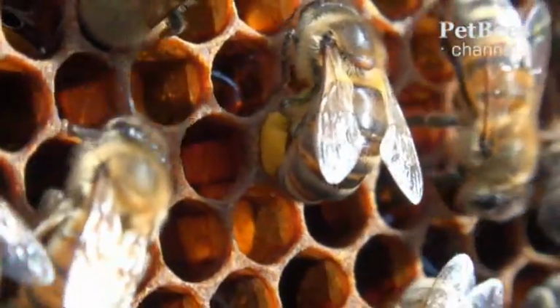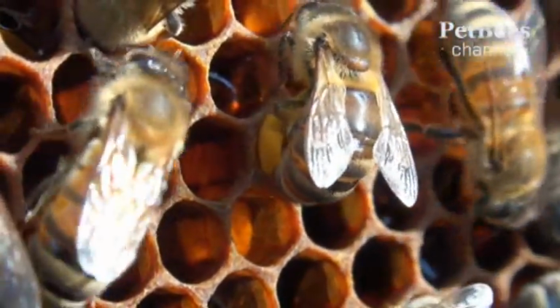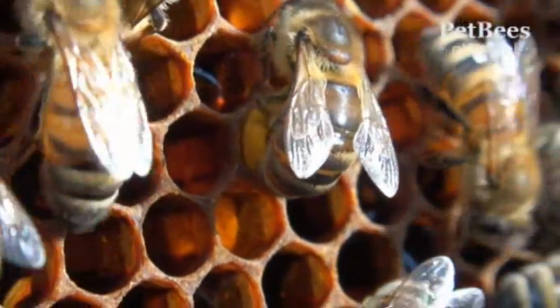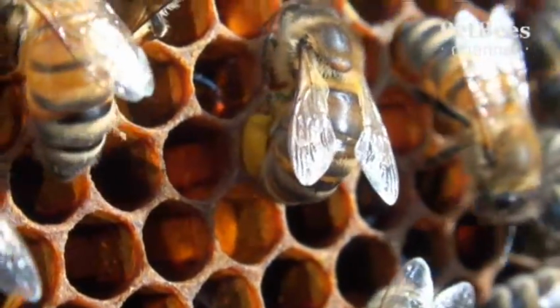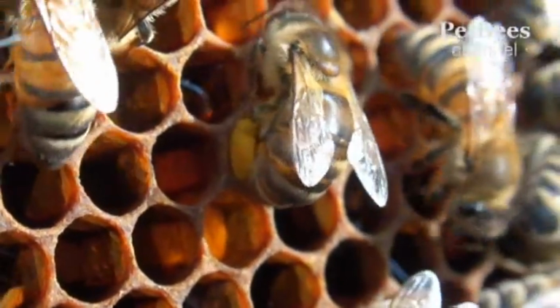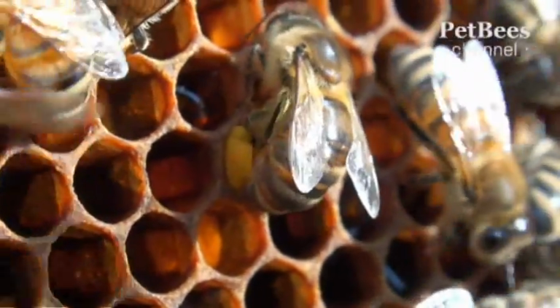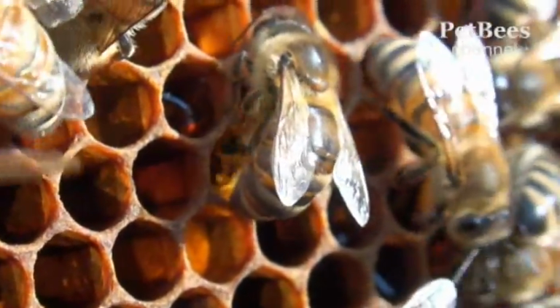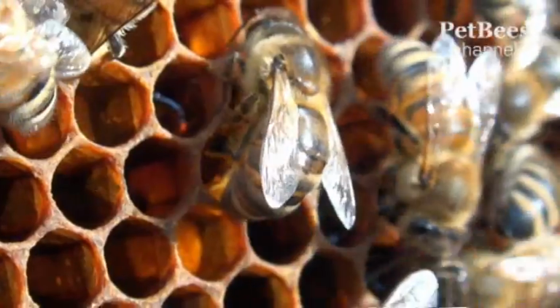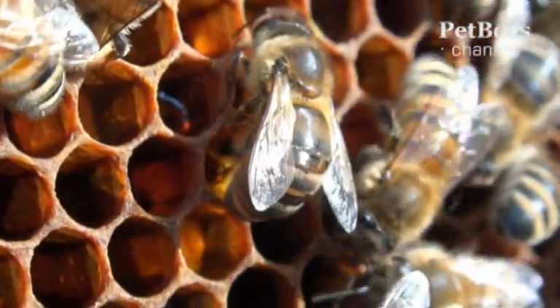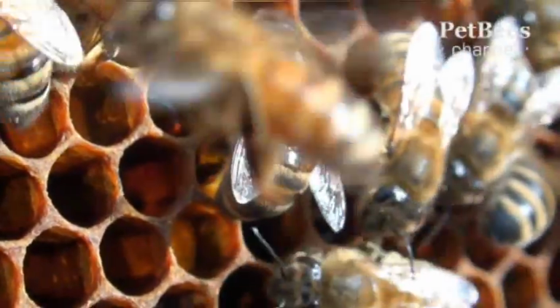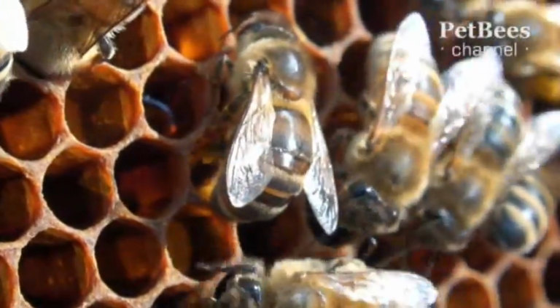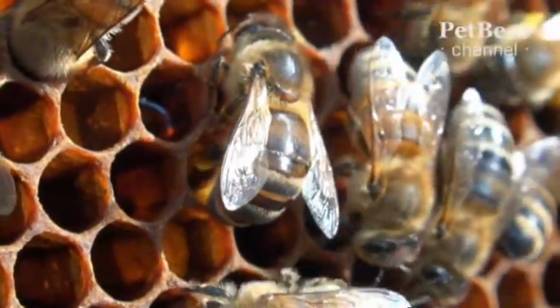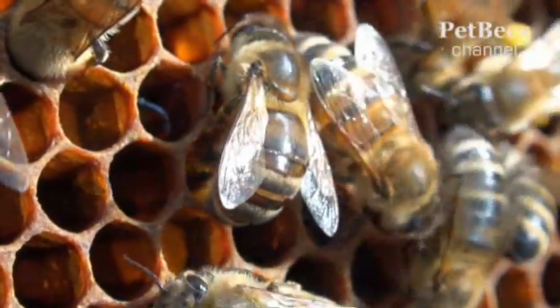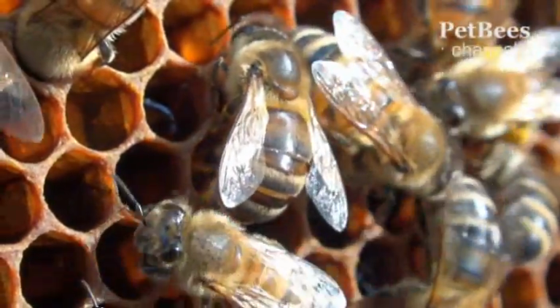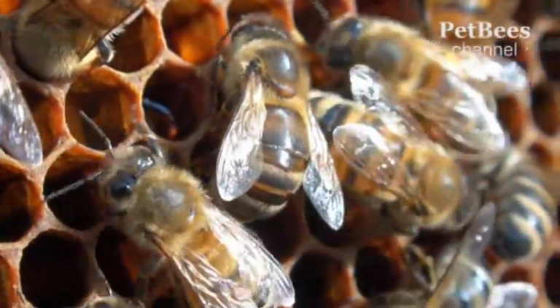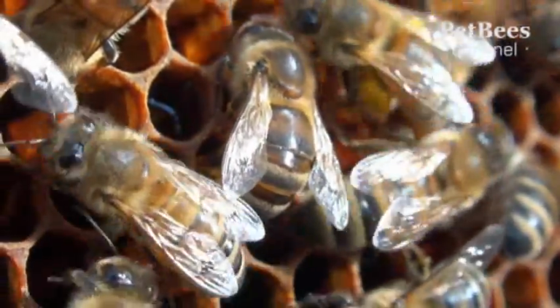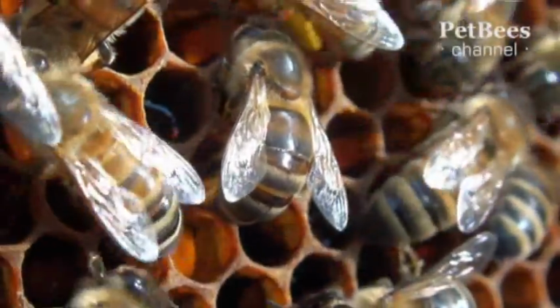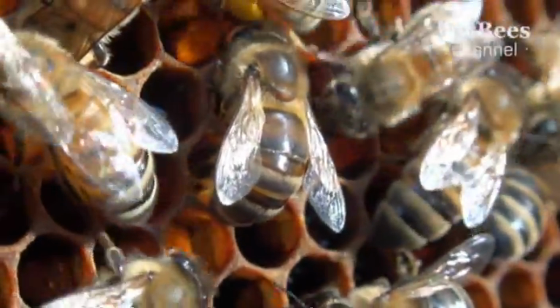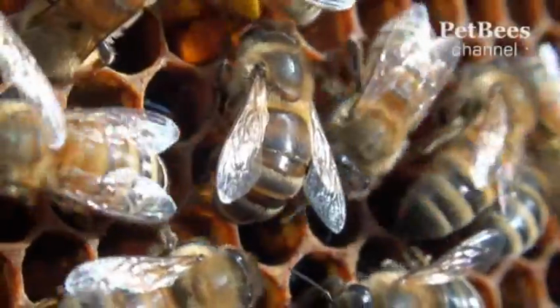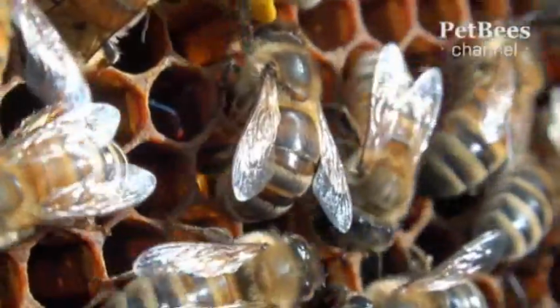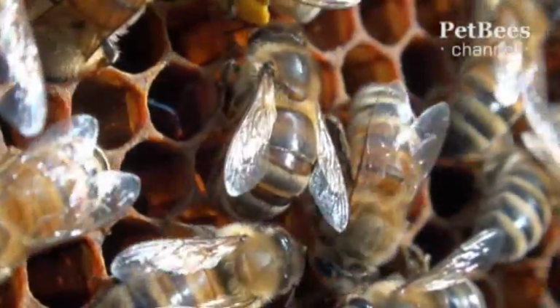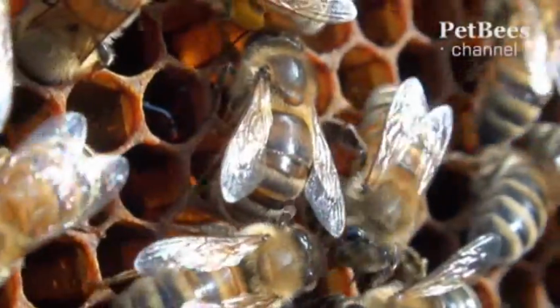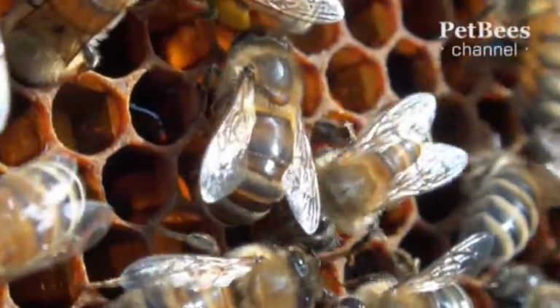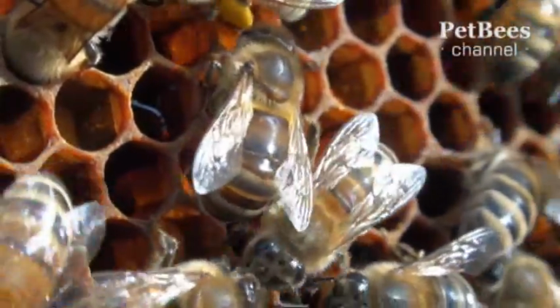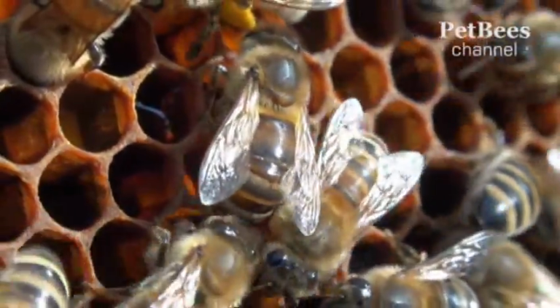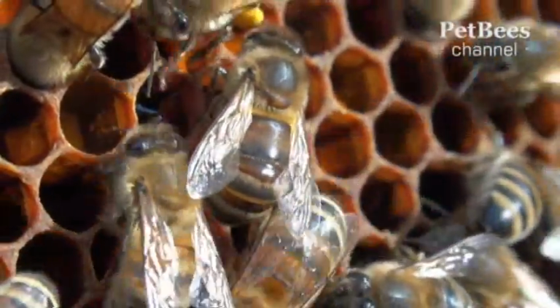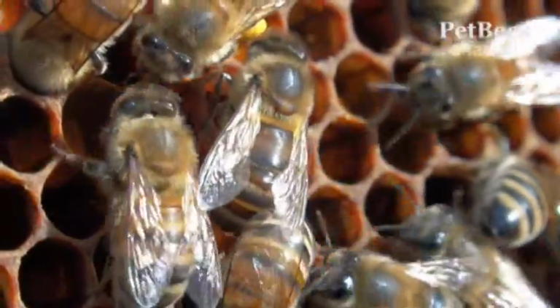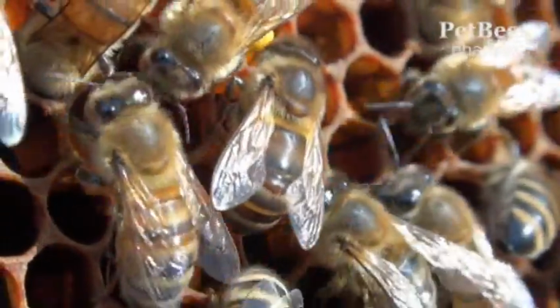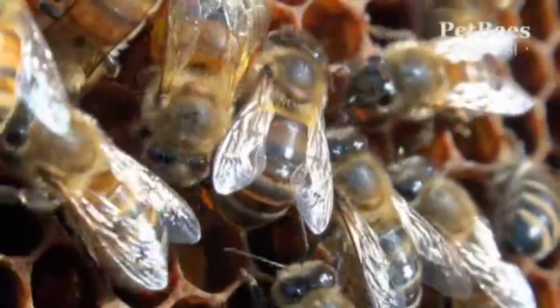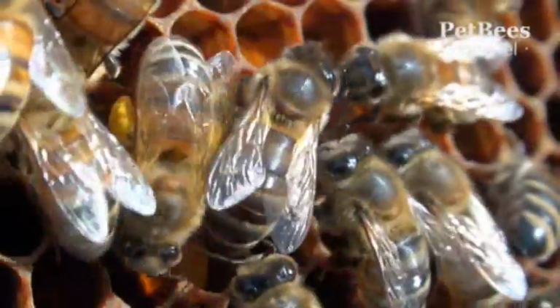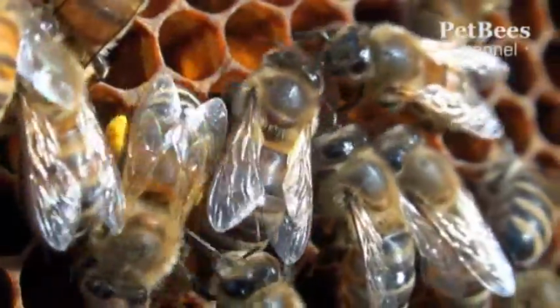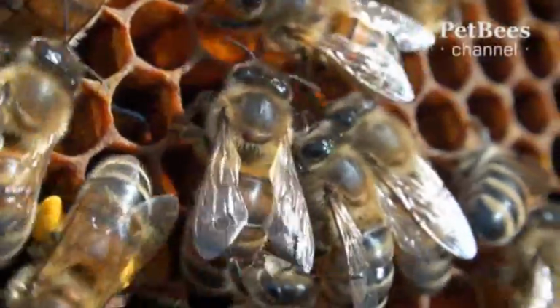Back in the hive, the bee brushes her pollen off into the comb cell reserved for it. By the way, this footage showing how she does it is also quite unique. Even with much focus and determination, it is not that easy to catch a moment like this on camera.